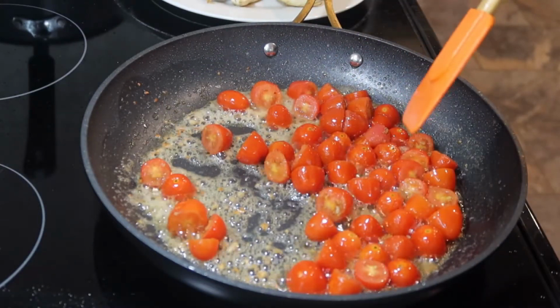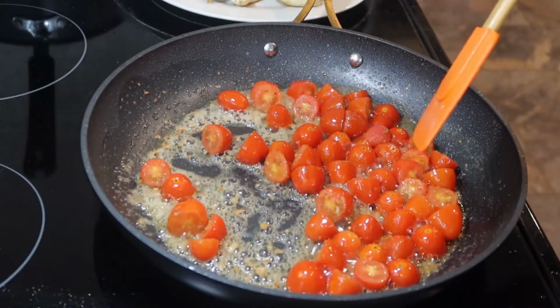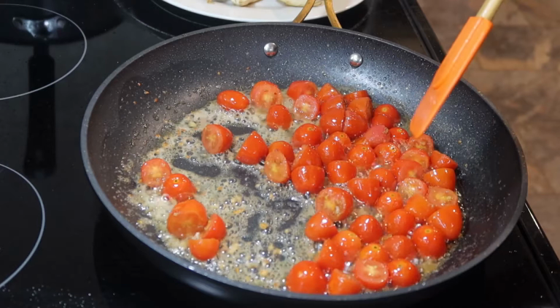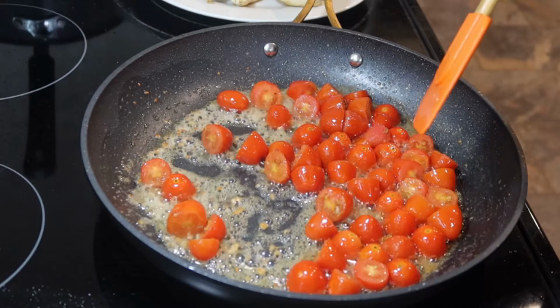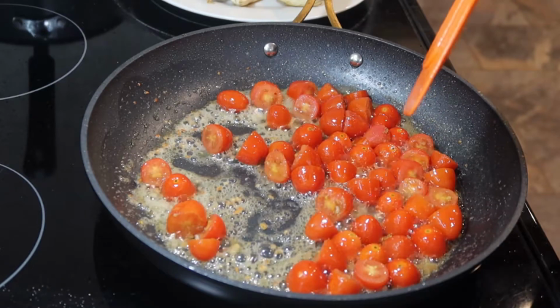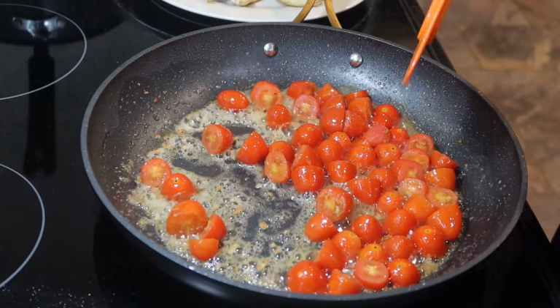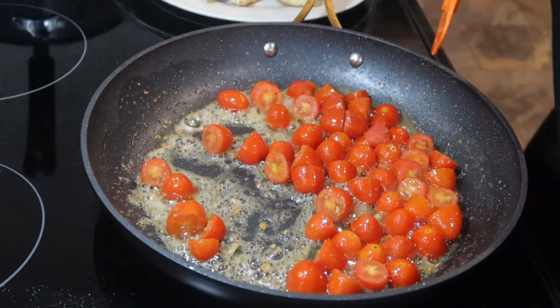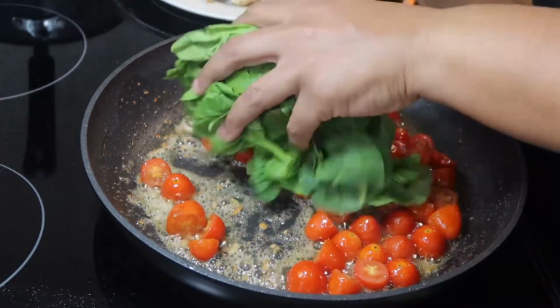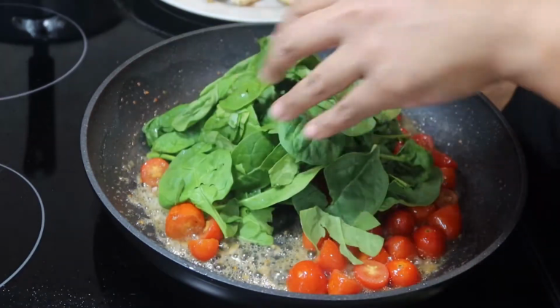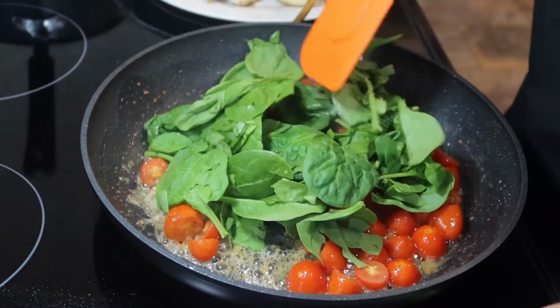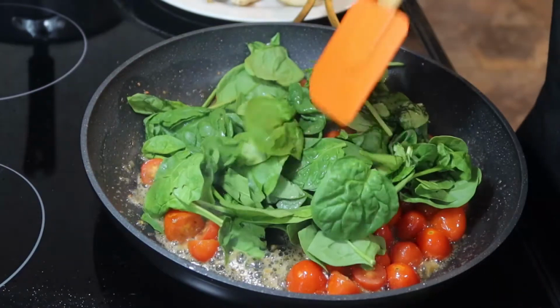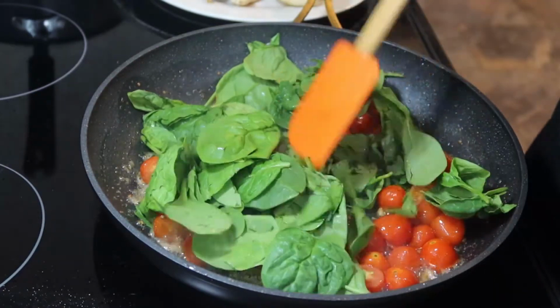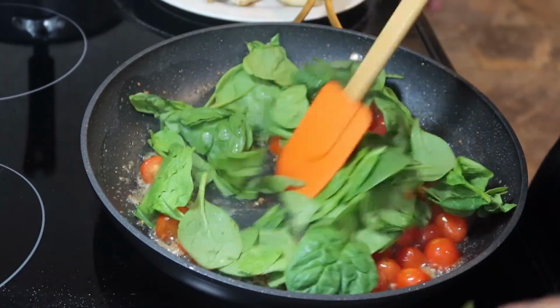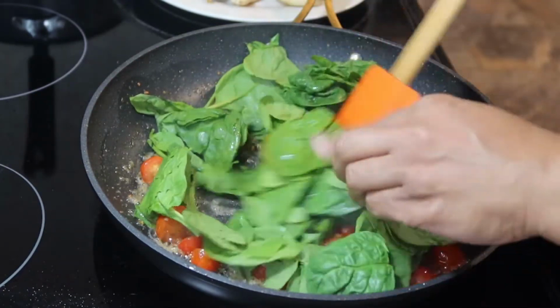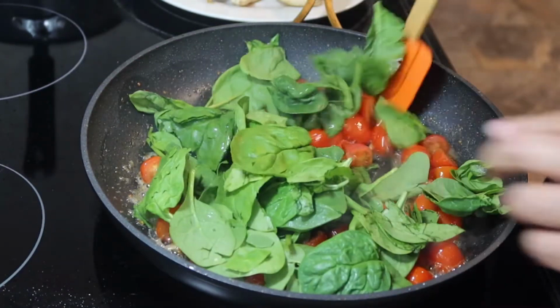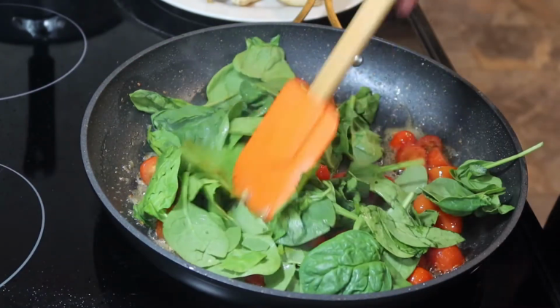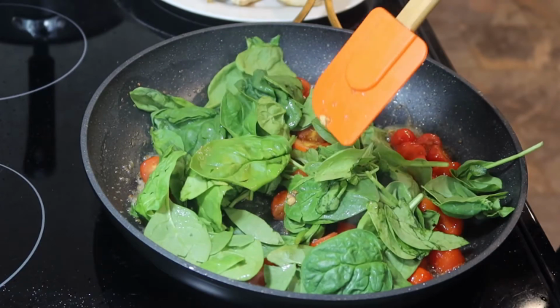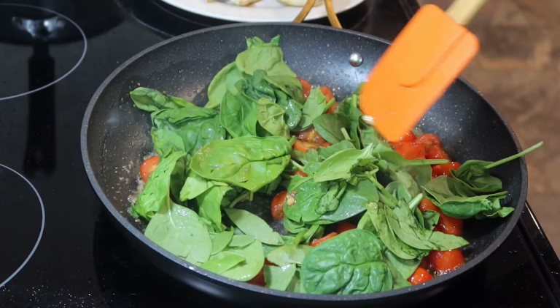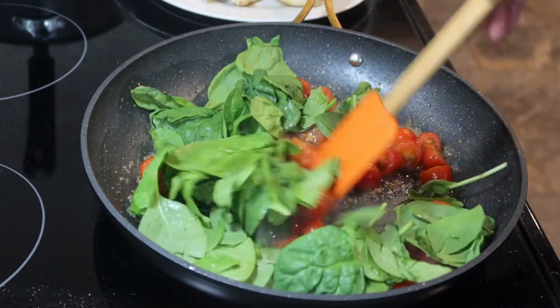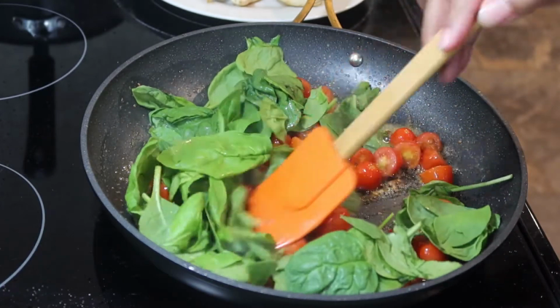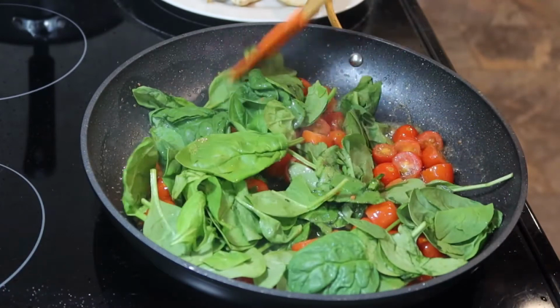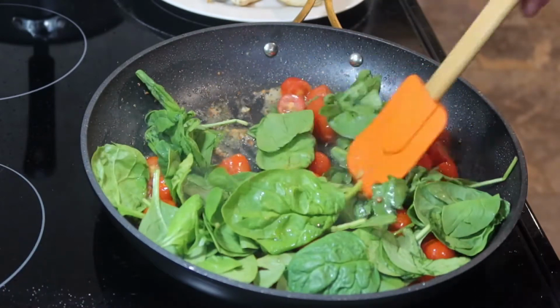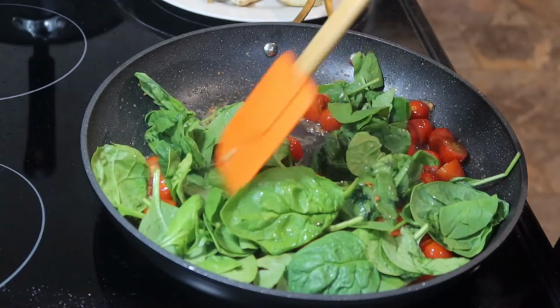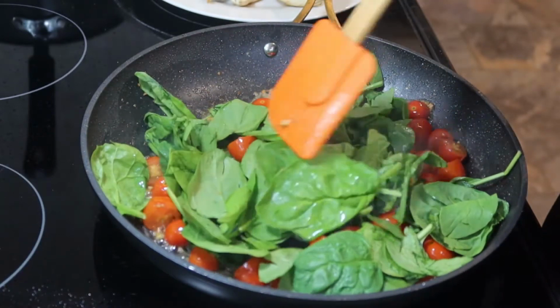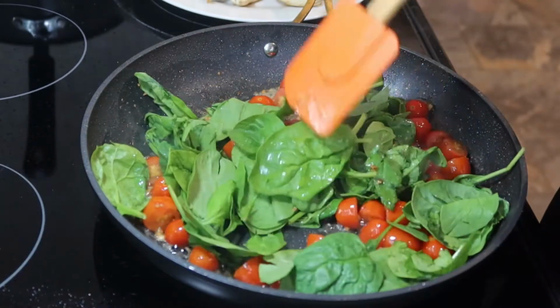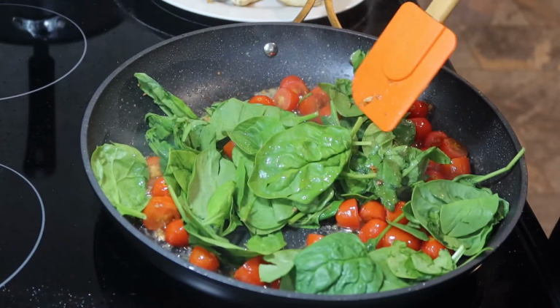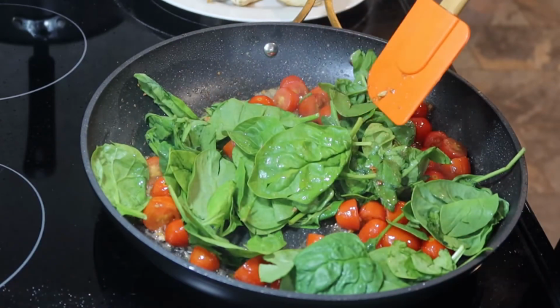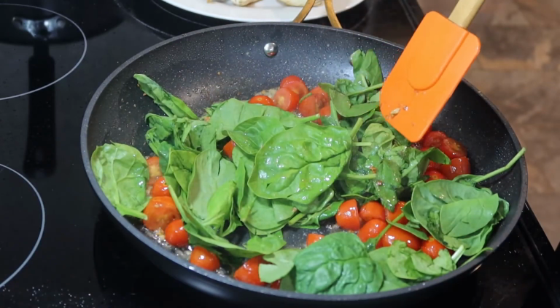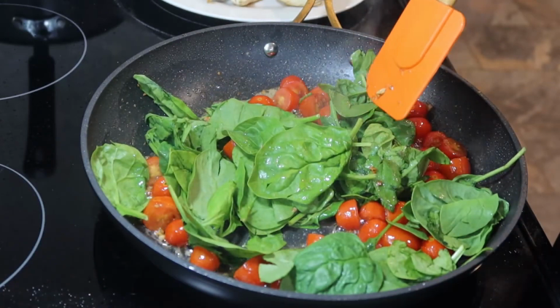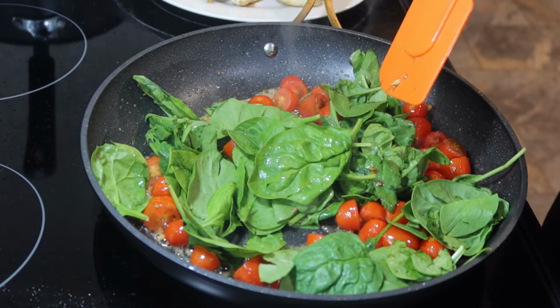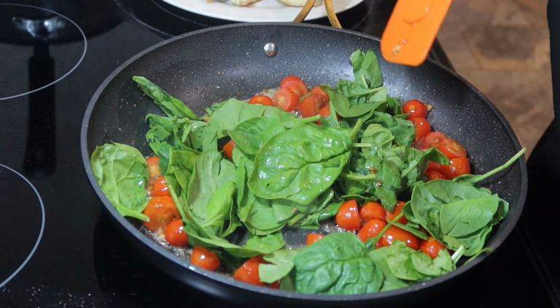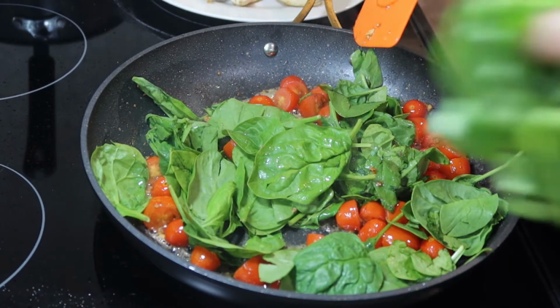Now for this you want to add about three cups of fresh spinach. Three cups may sound like a lot, but it's really not because it's really going to melt down.